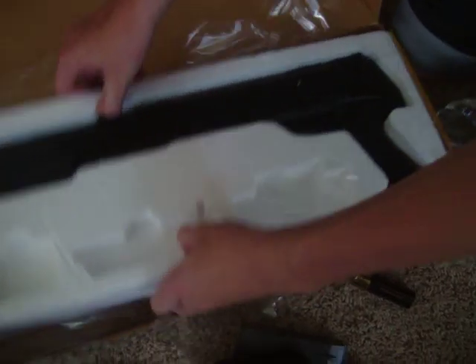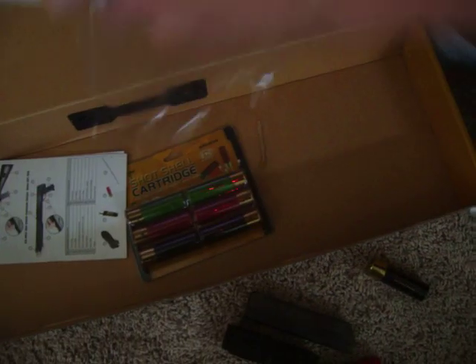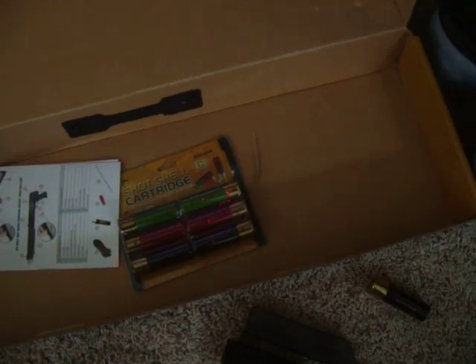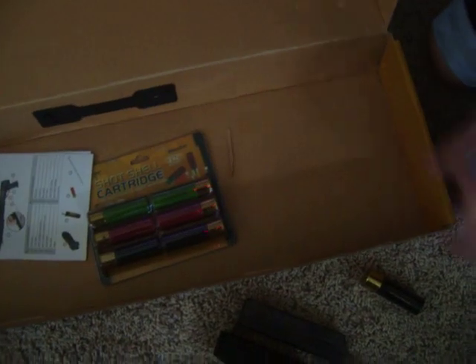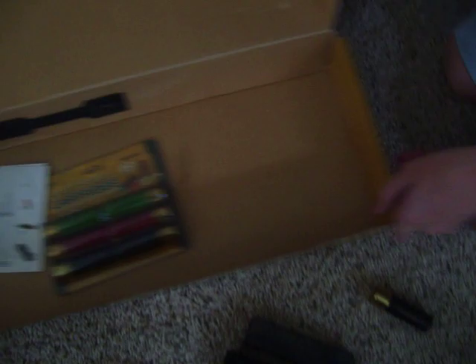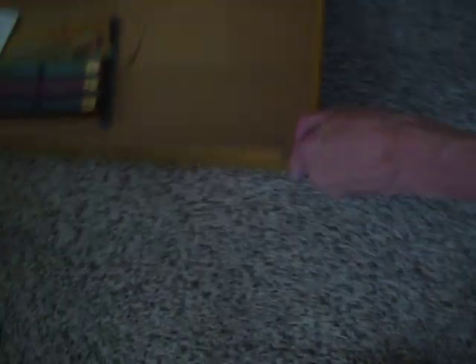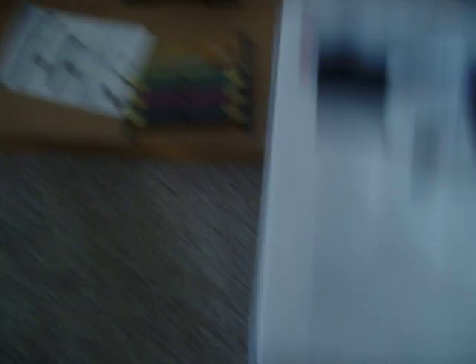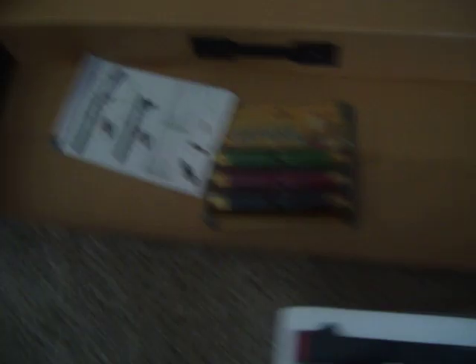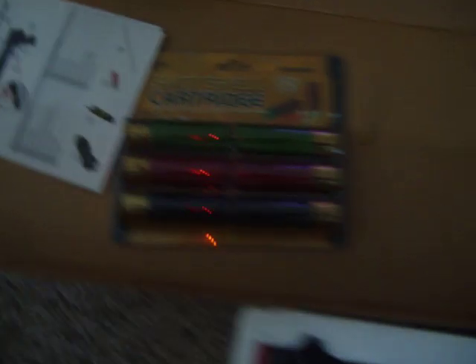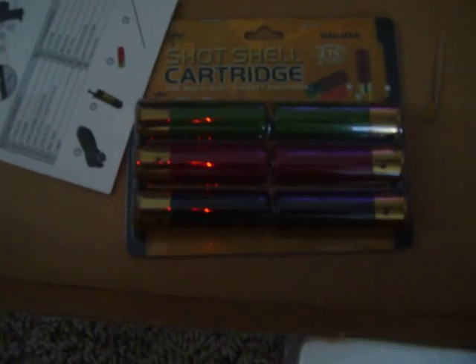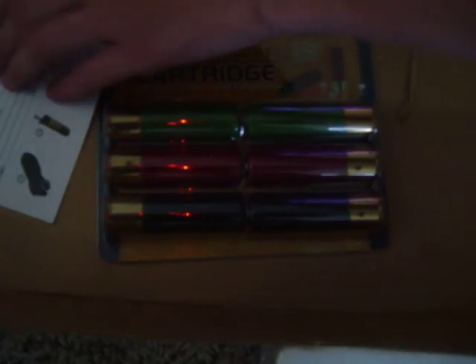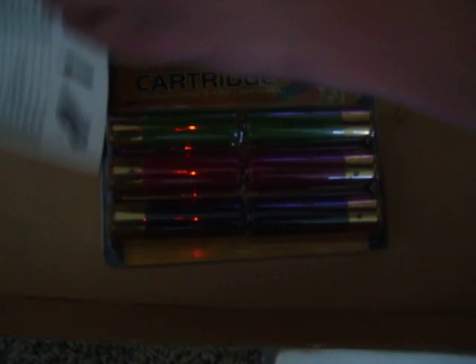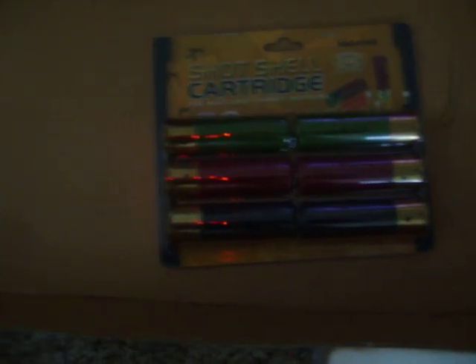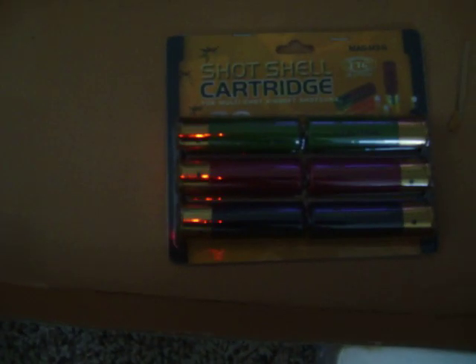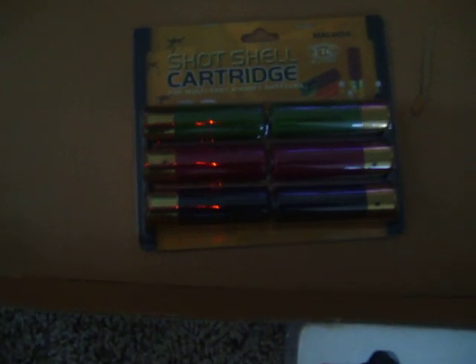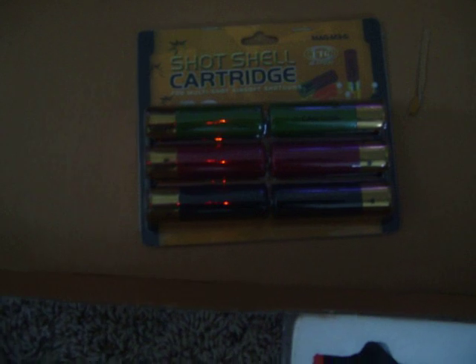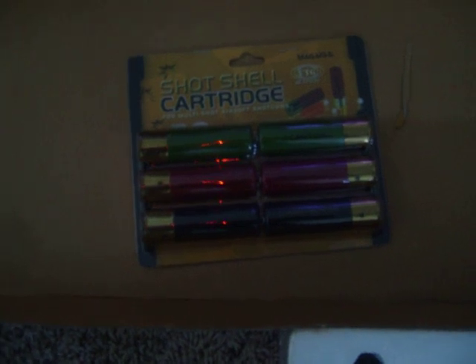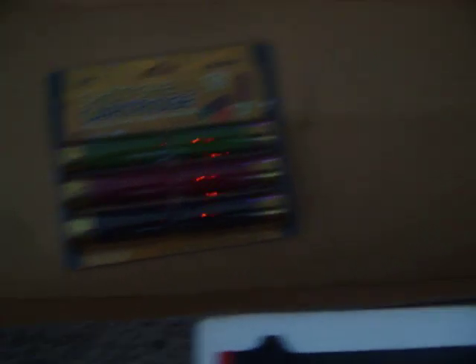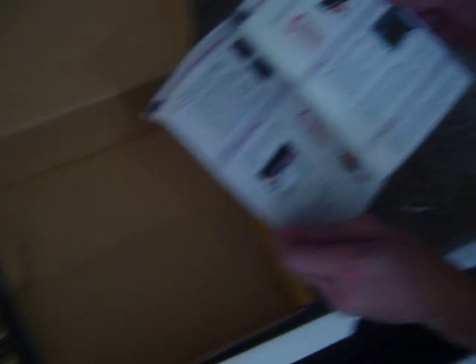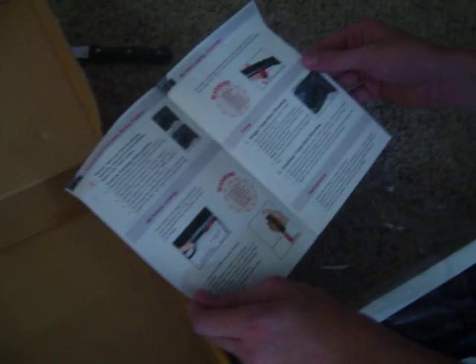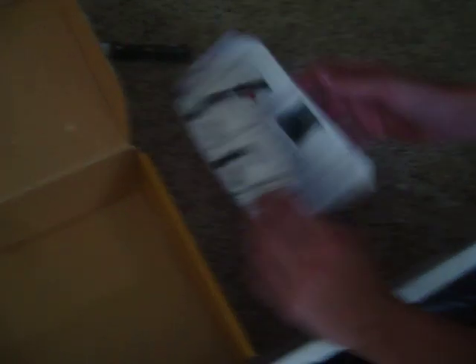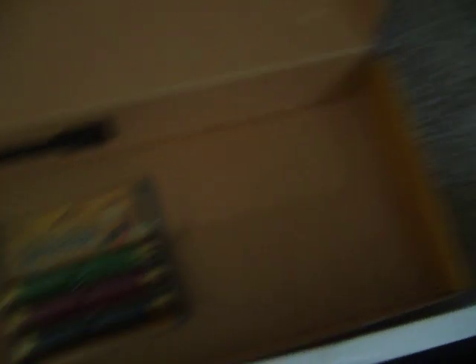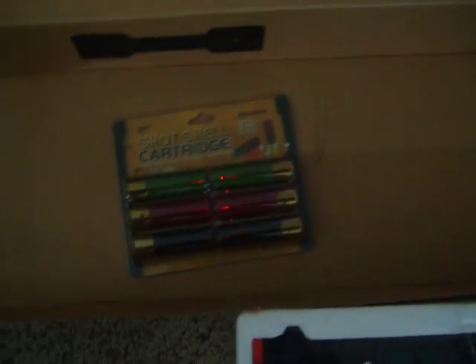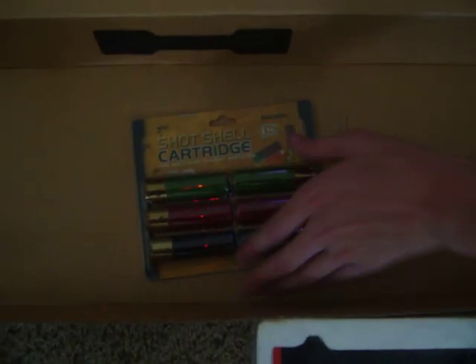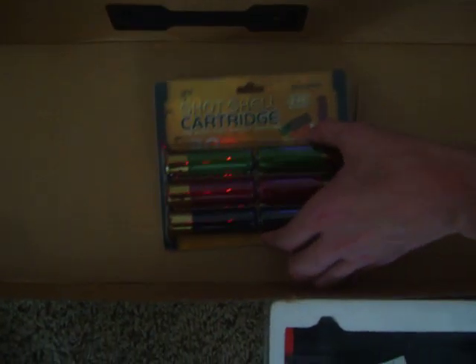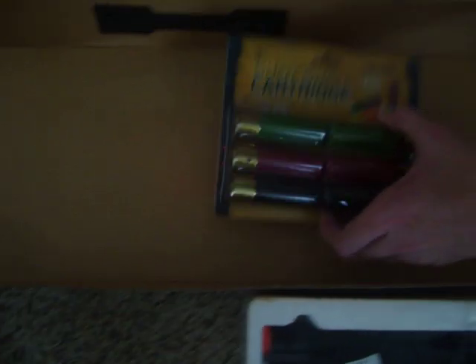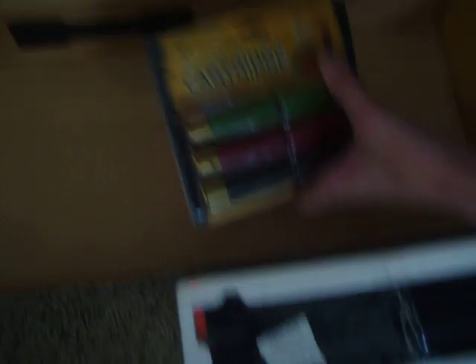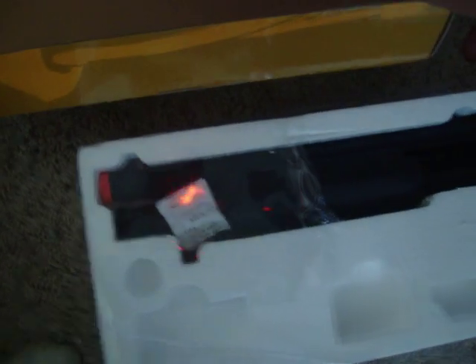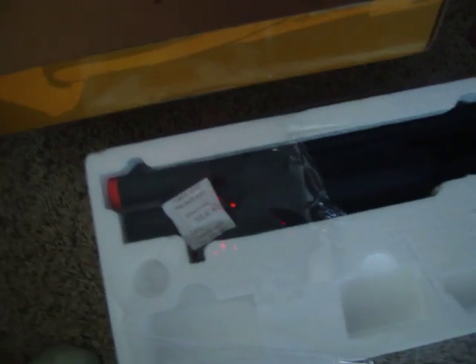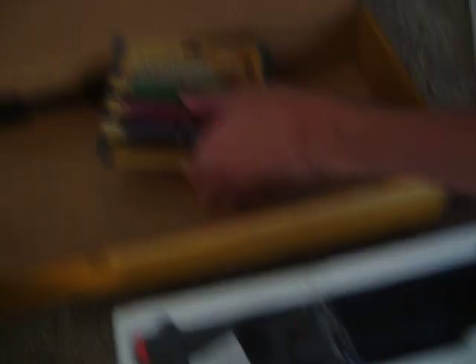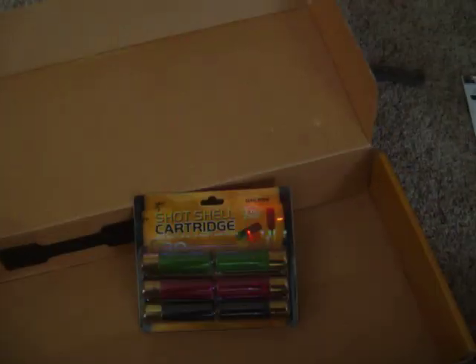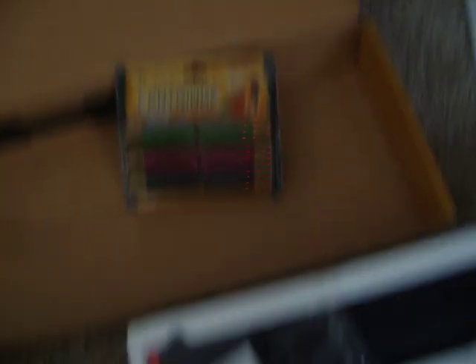Down there, as you can see, is the shell pack I got. And it looks like it came with a little manual, but I know how to work the gun — watched lots of YouTube videos.